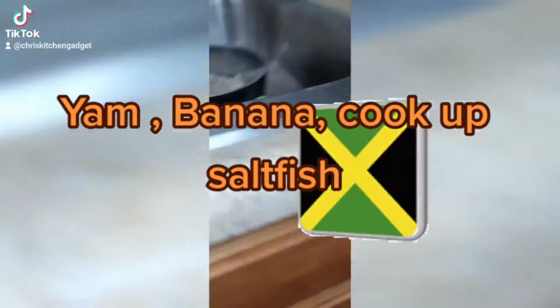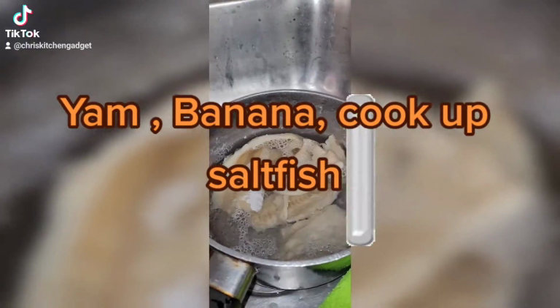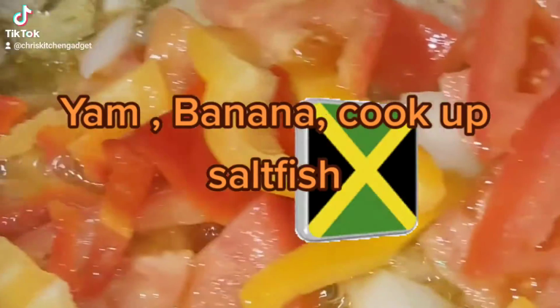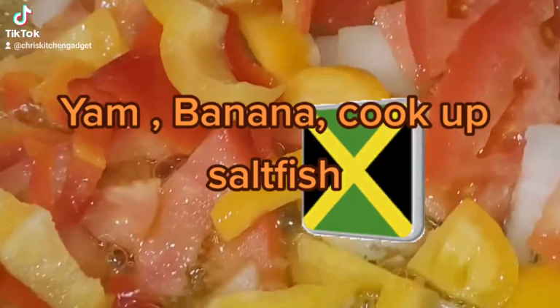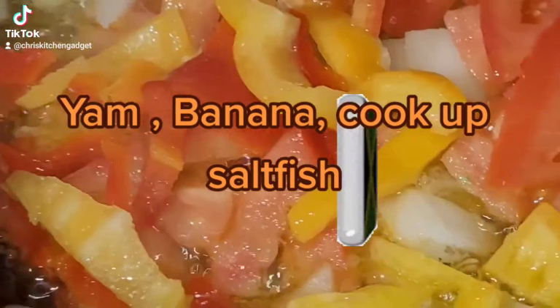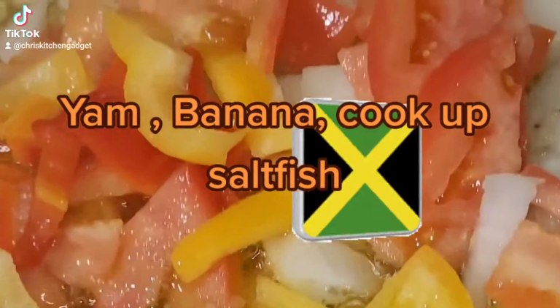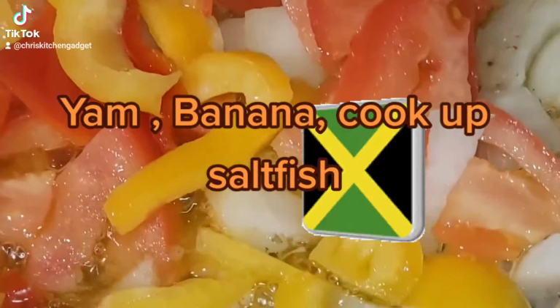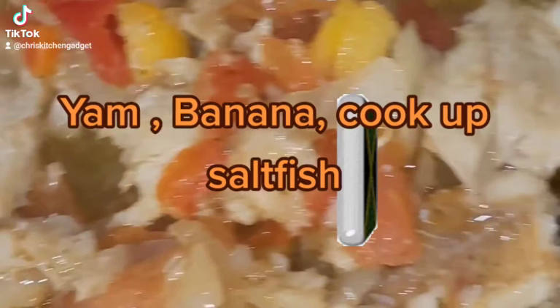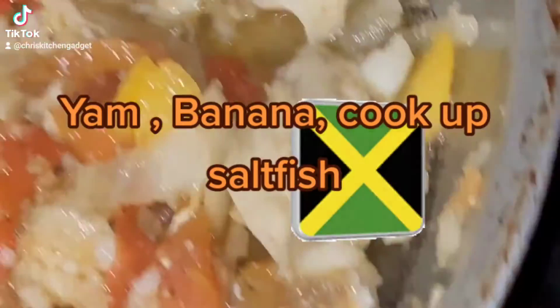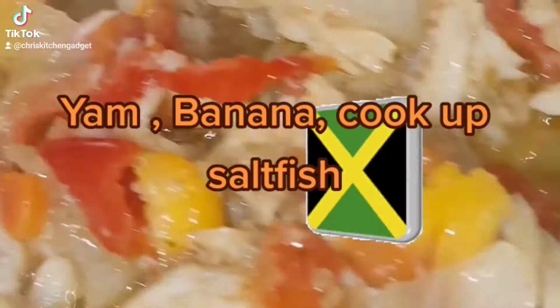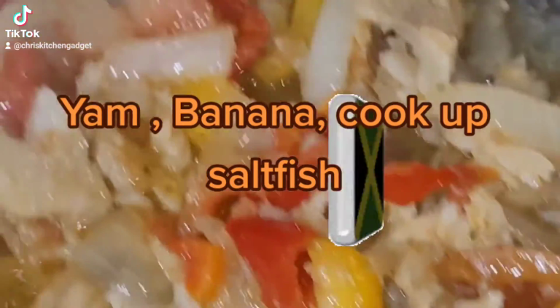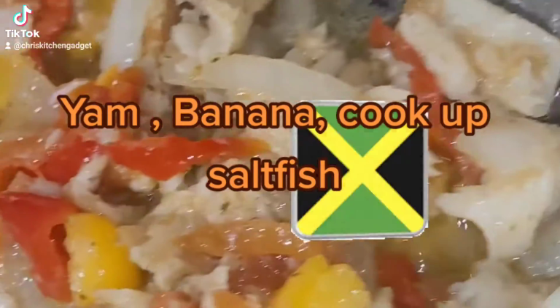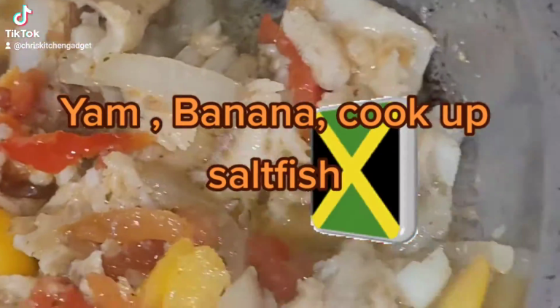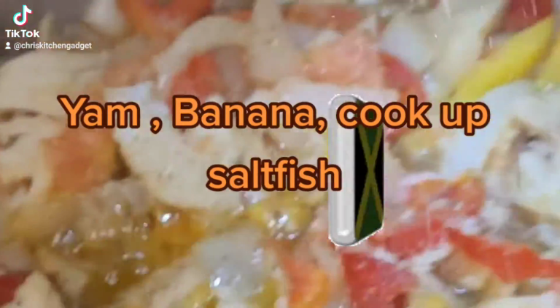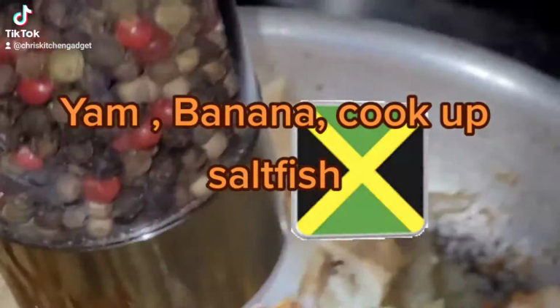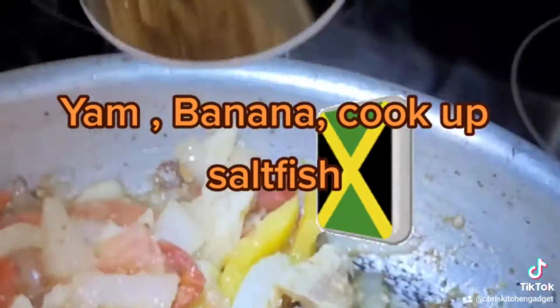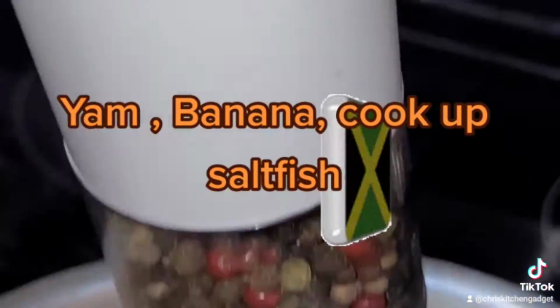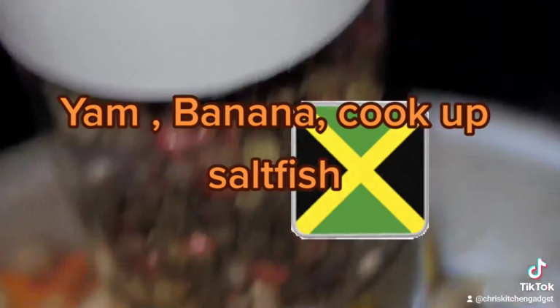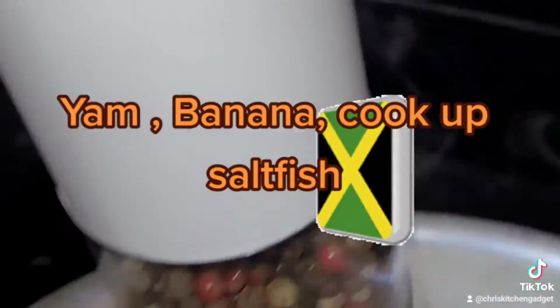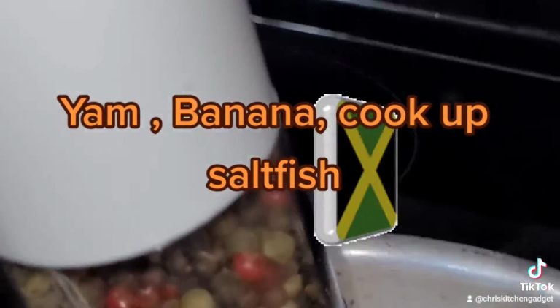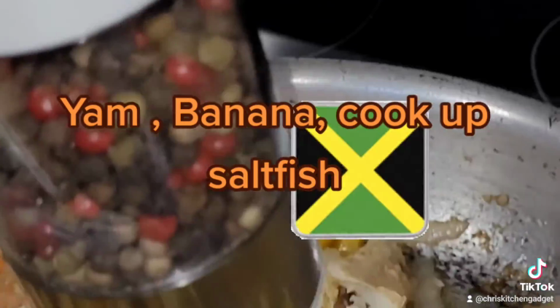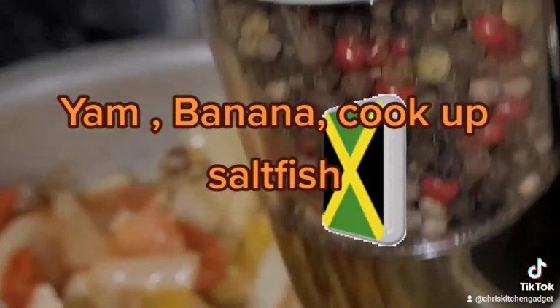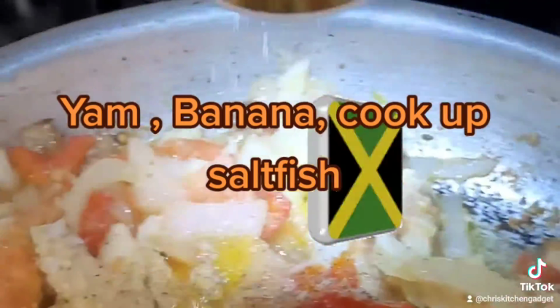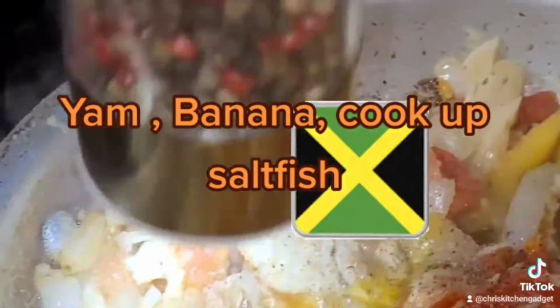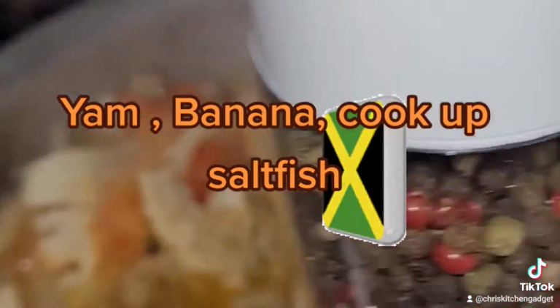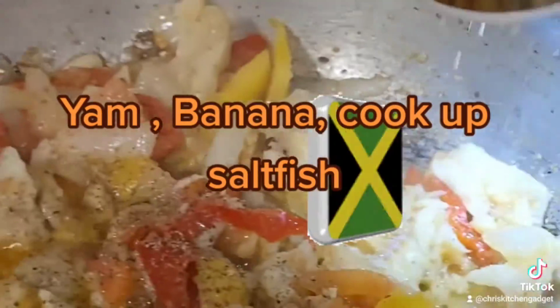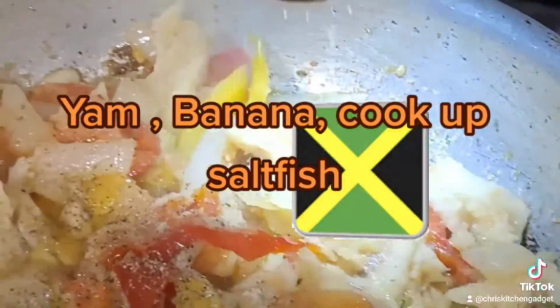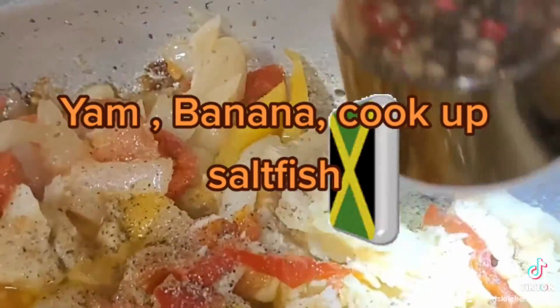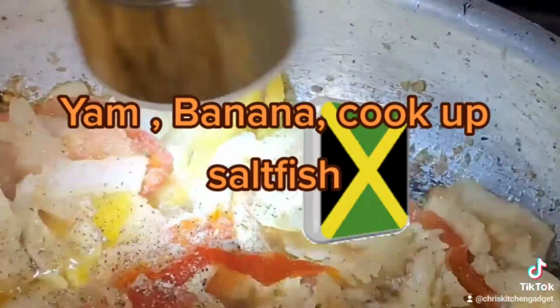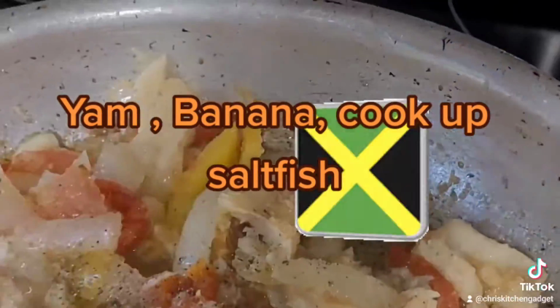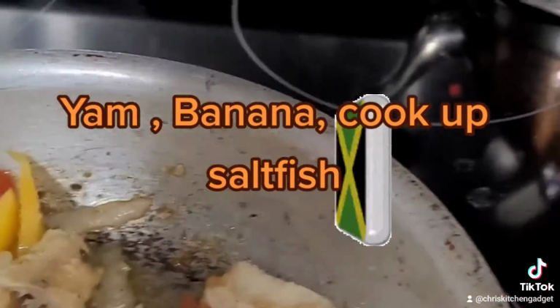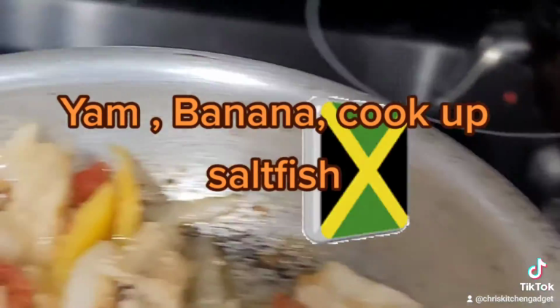I was nine years old and I would help my grandmother prepare this food. It was a lunch that we did and brought to the farm to the farmers to have for lunch. So today I'm making it up.